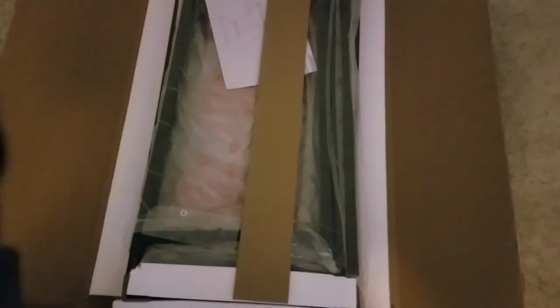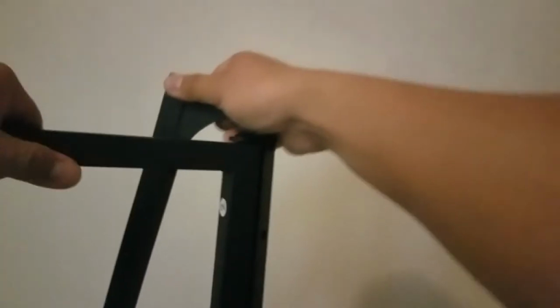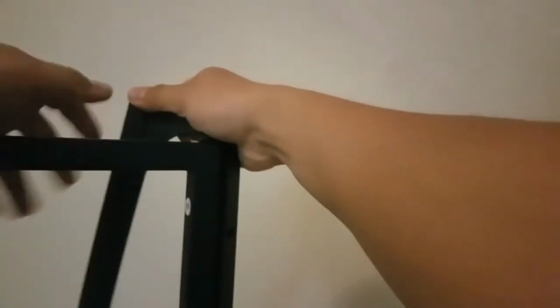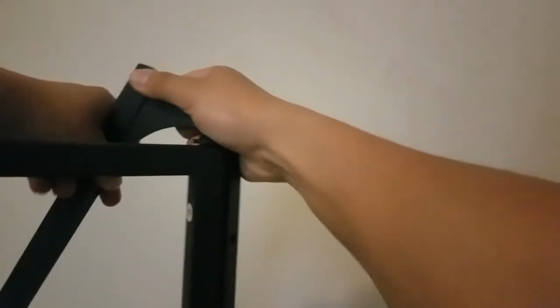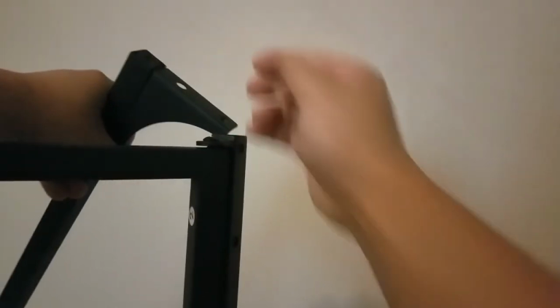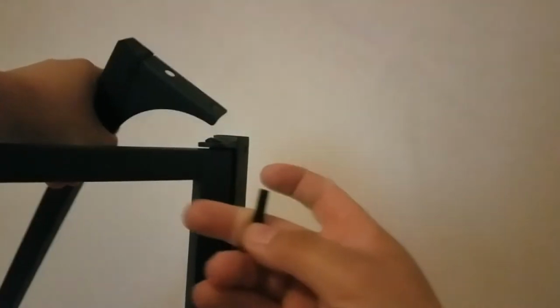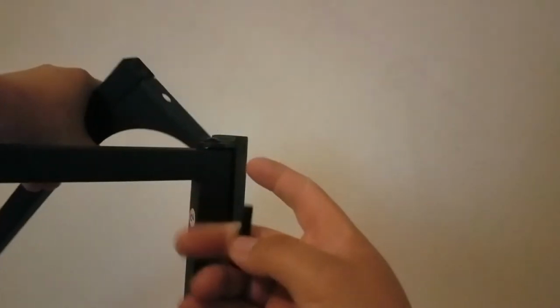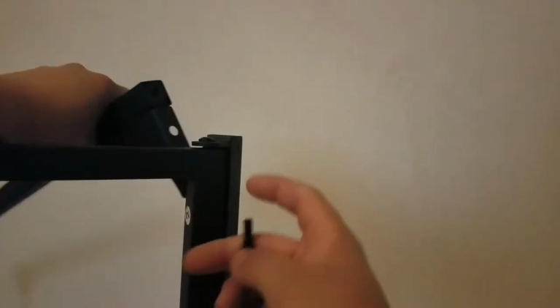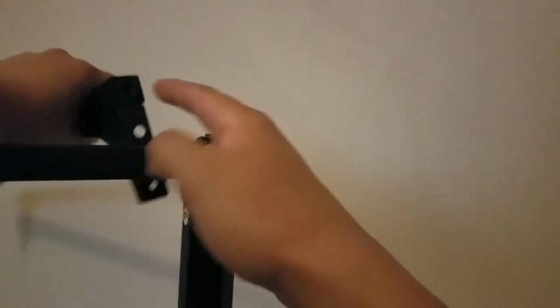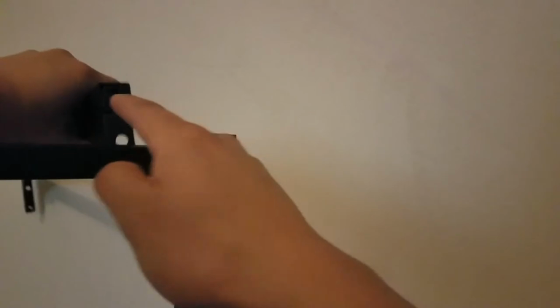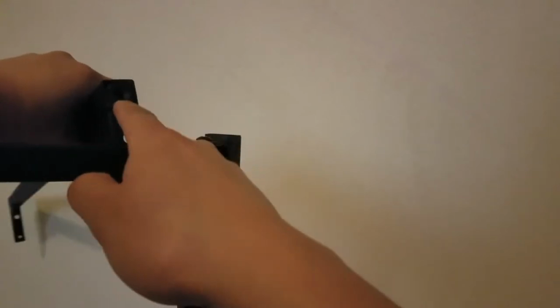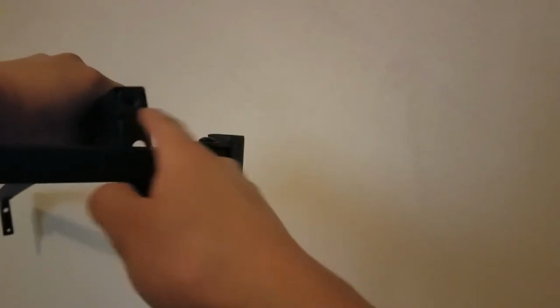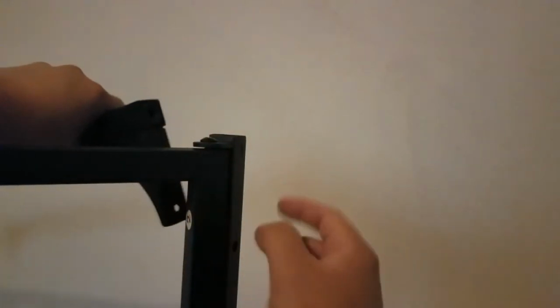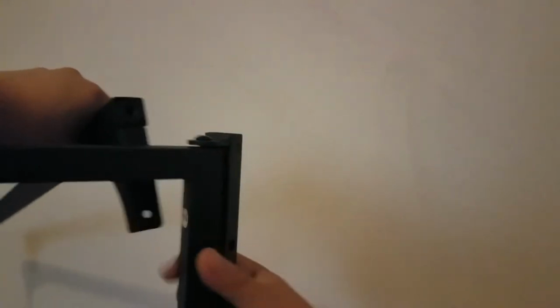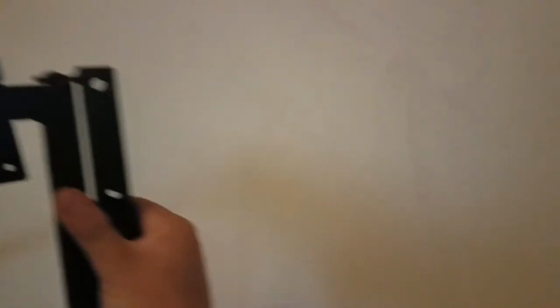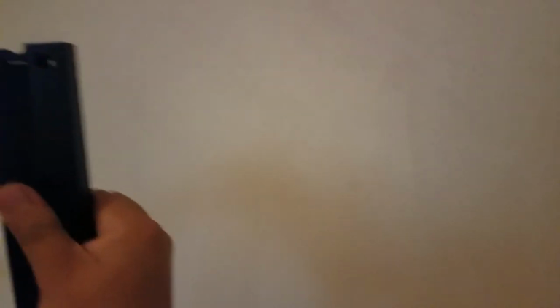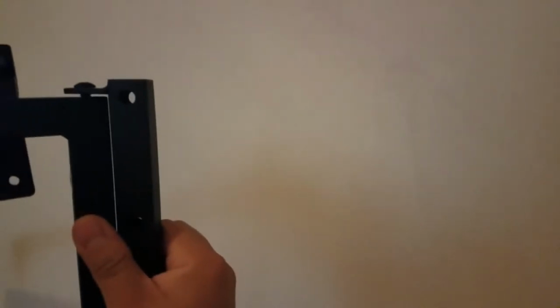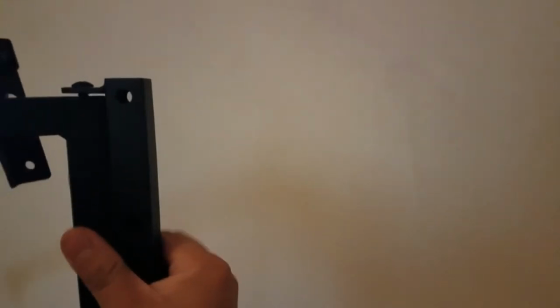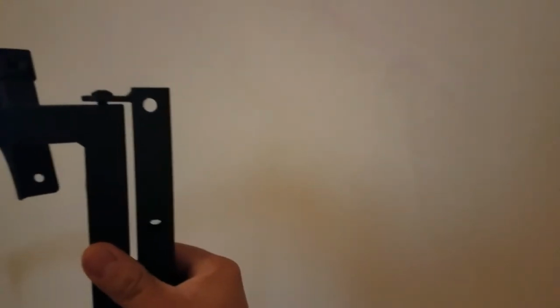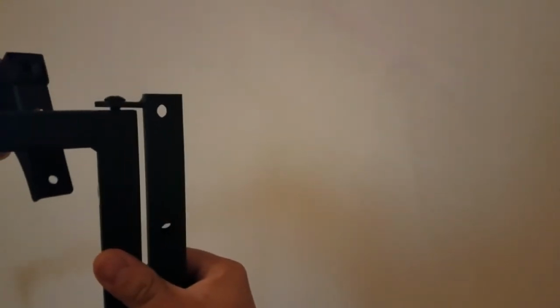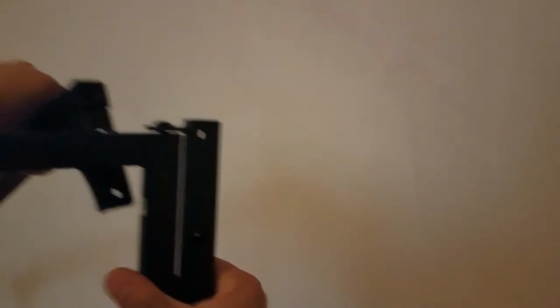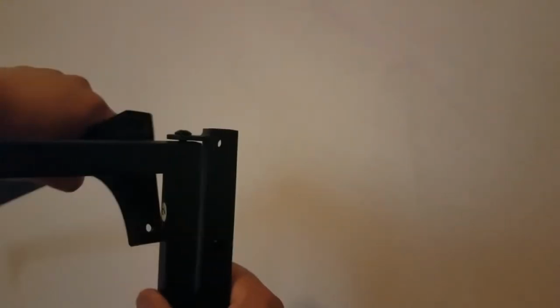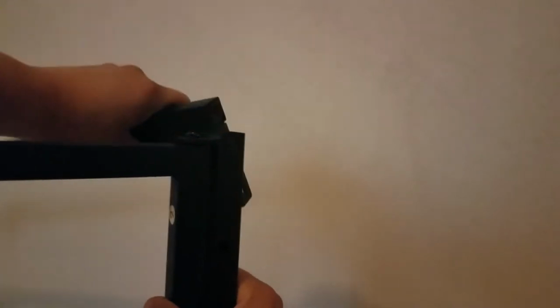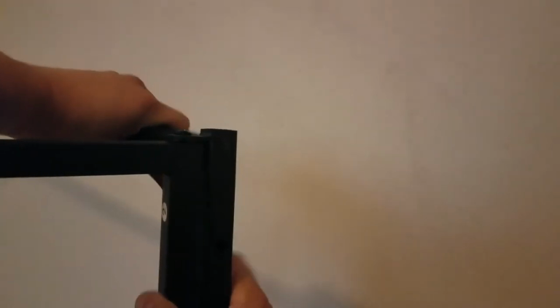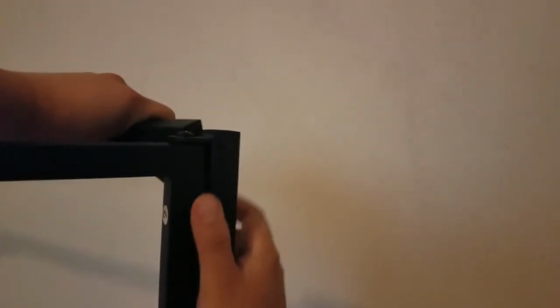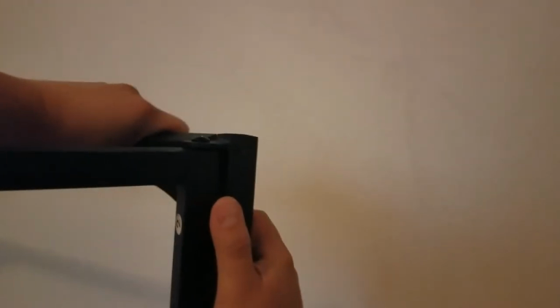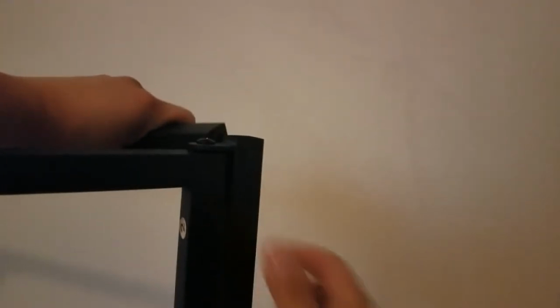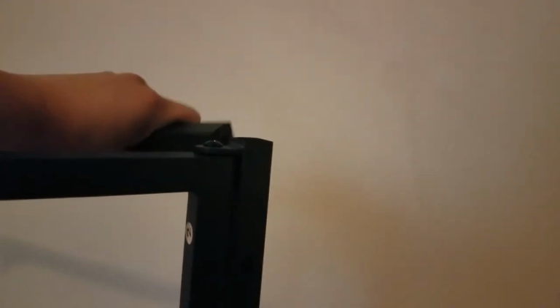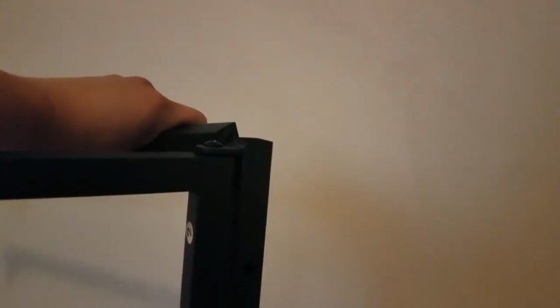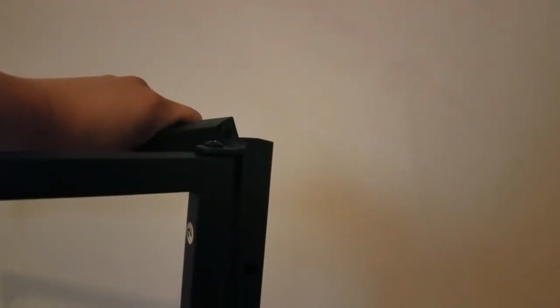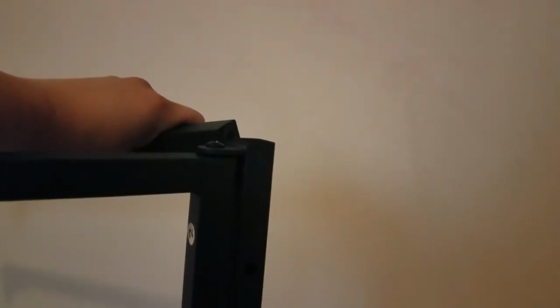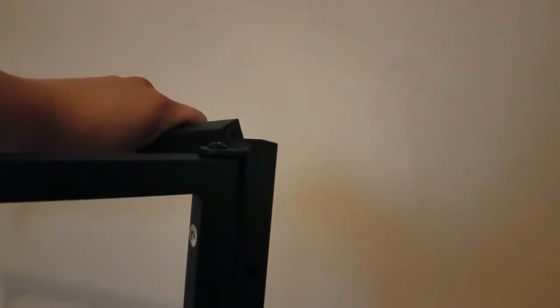Start putting this together — looks like we gotta put this screw in this hole, through these holes. See that? I'll get that put on and I'll get back to you.